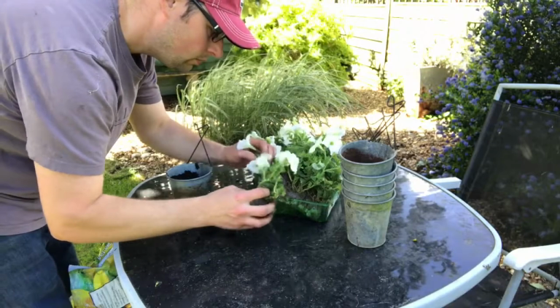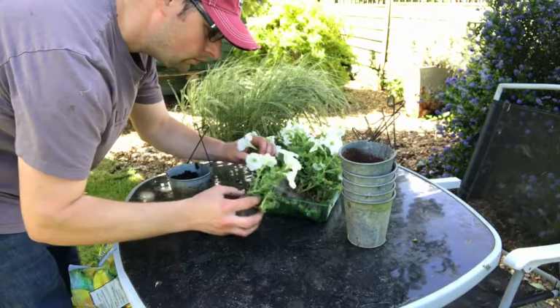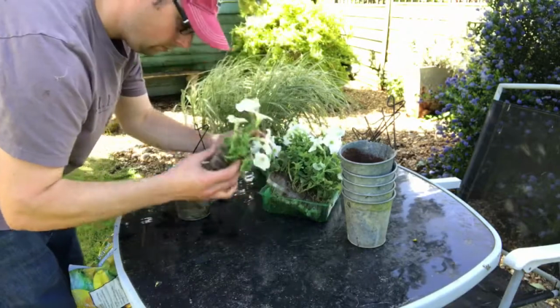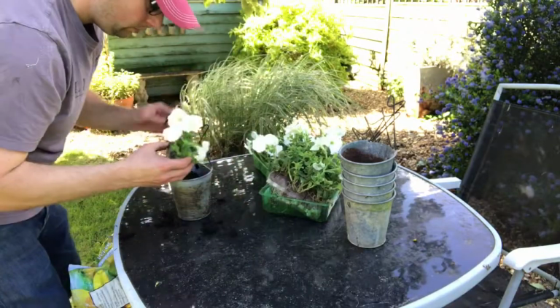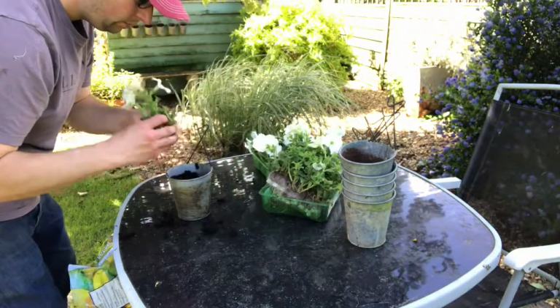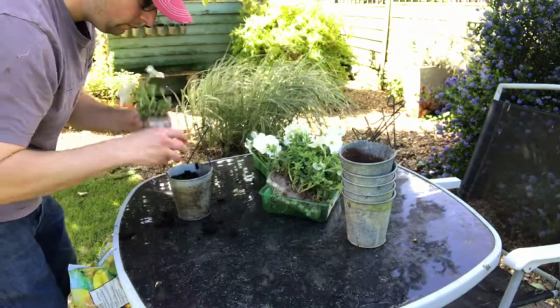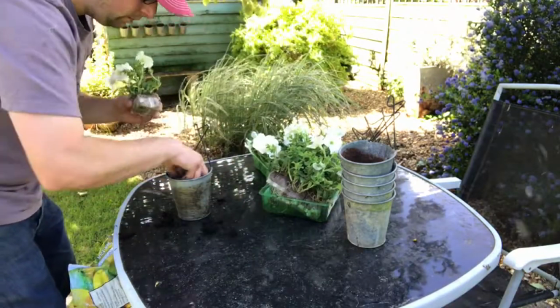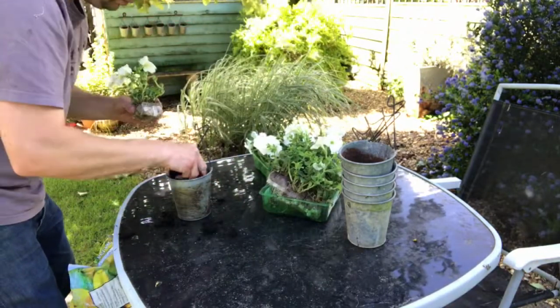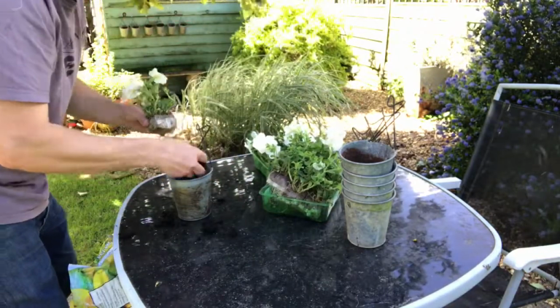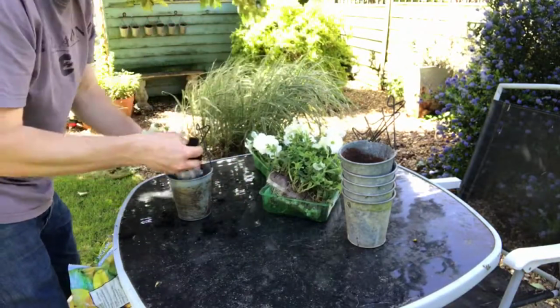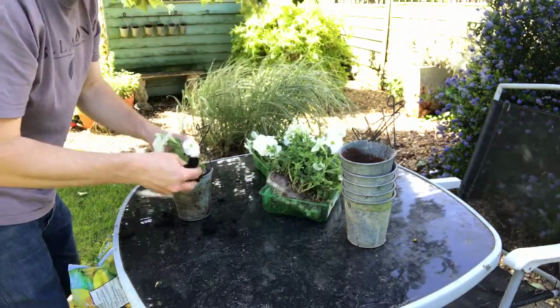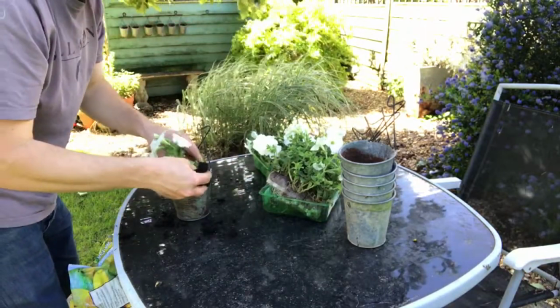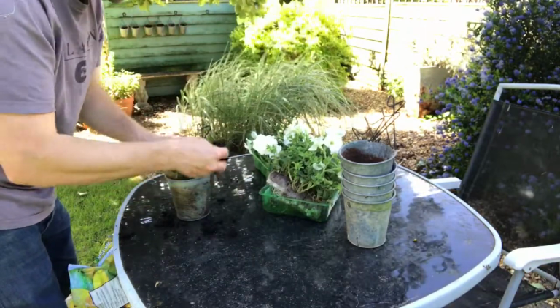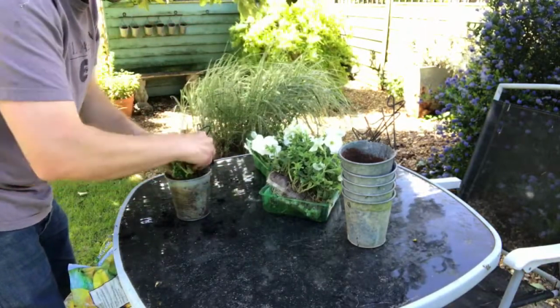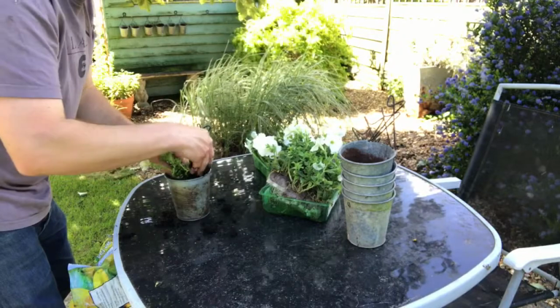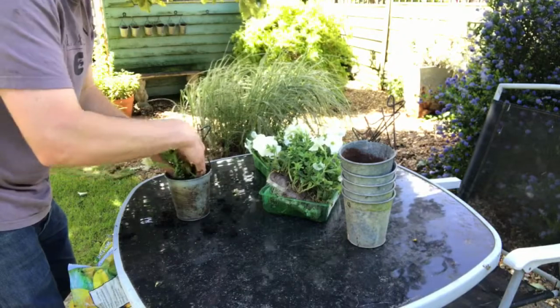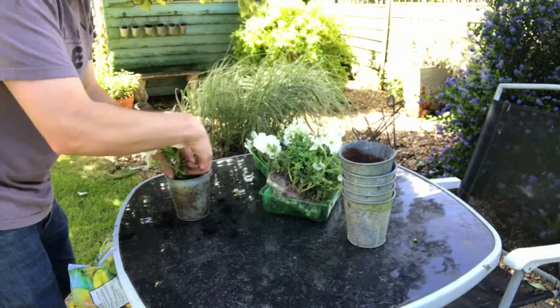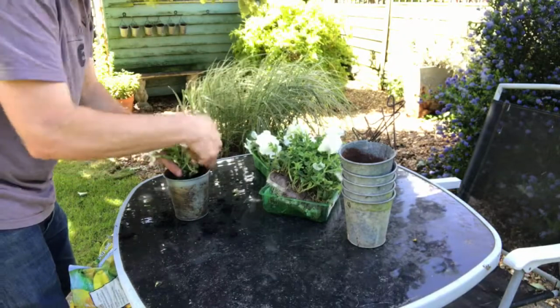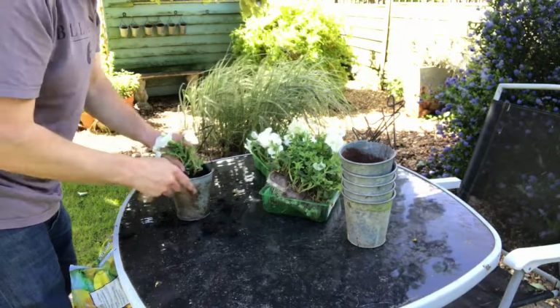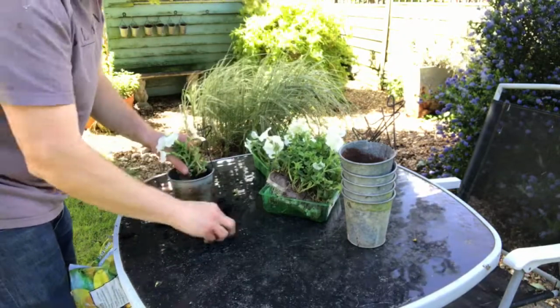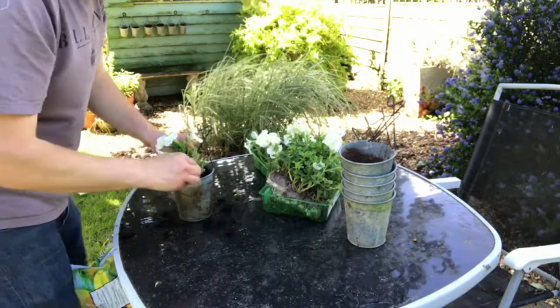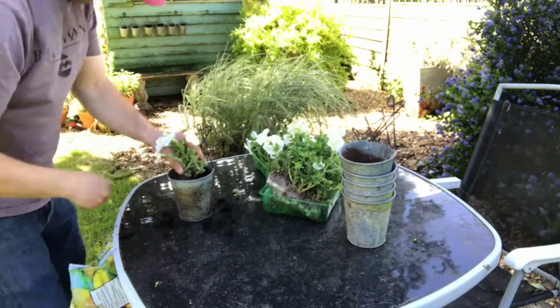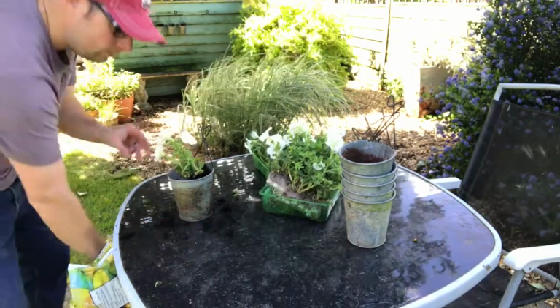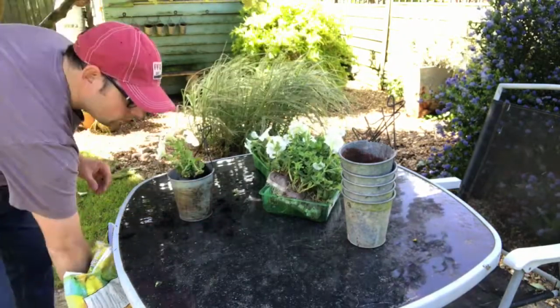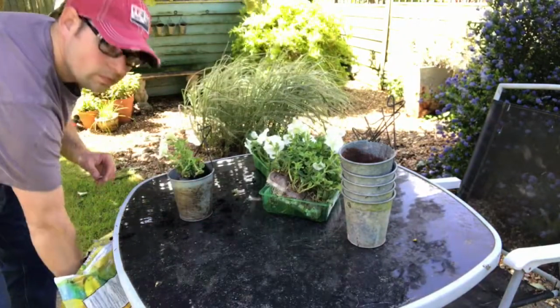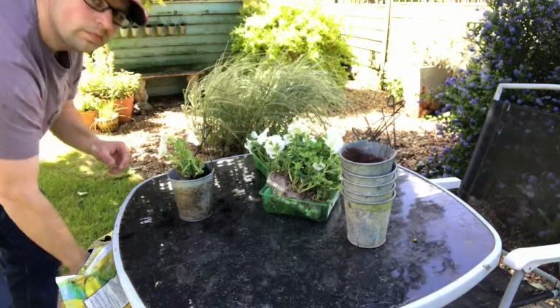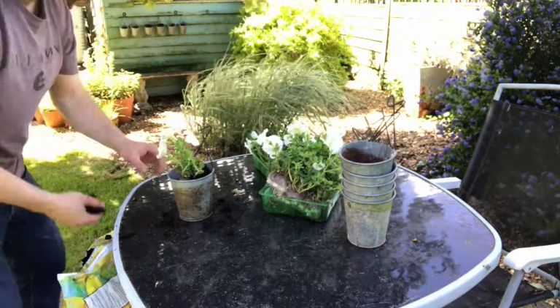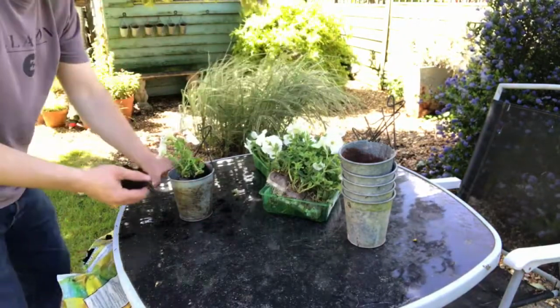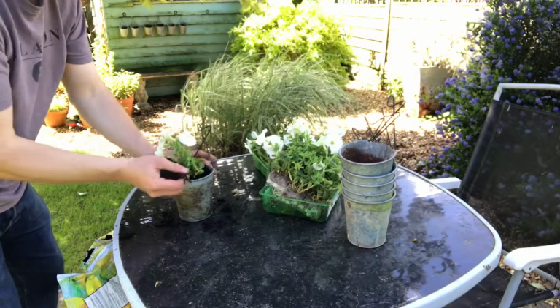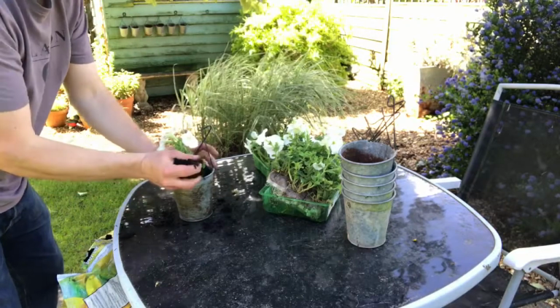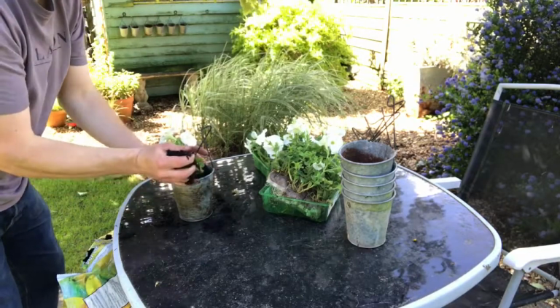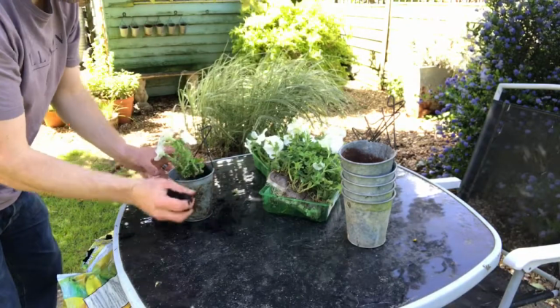I managed to find two packs where pretty much all the plants are in flower, so that's great. I've cleaned out these pots, put new compost in them, and I'm planting them up.